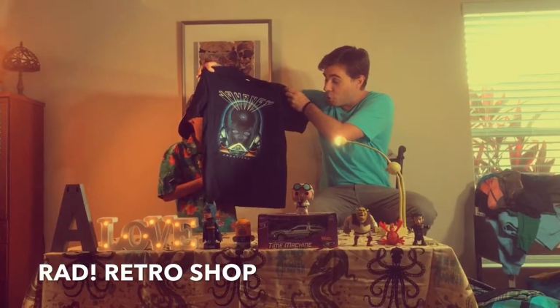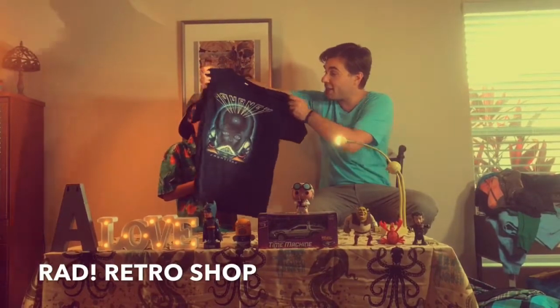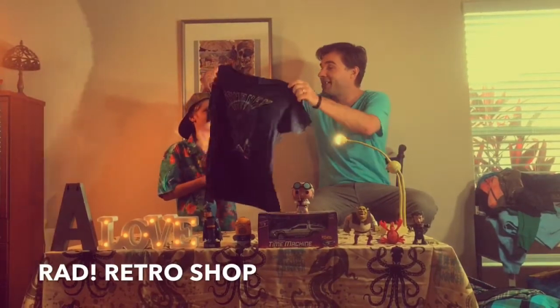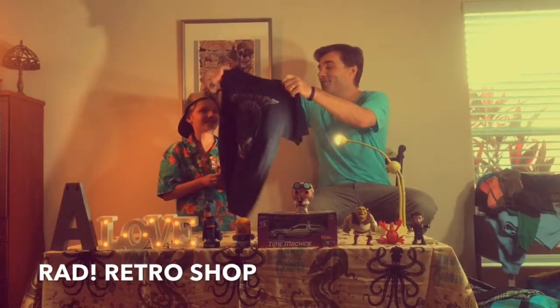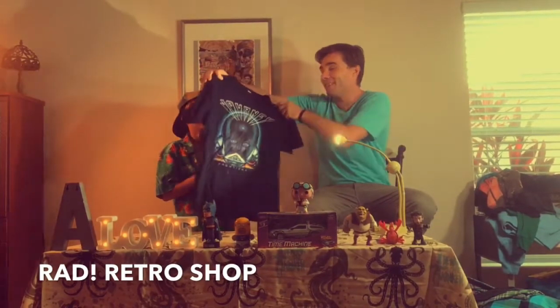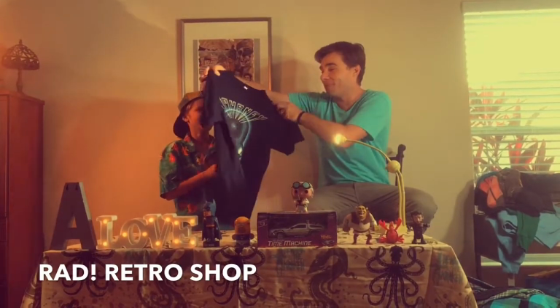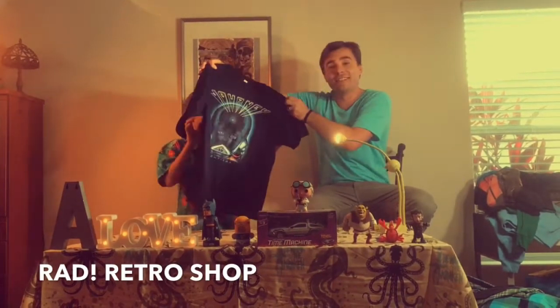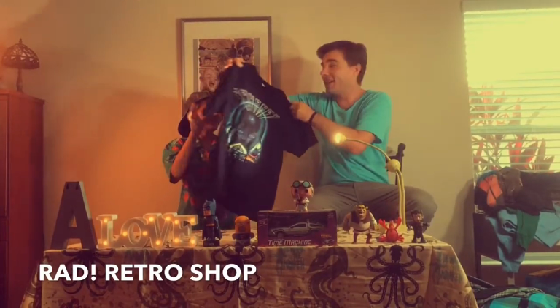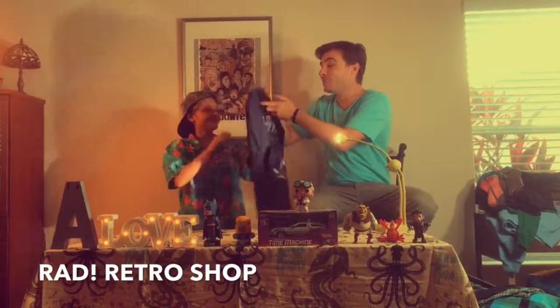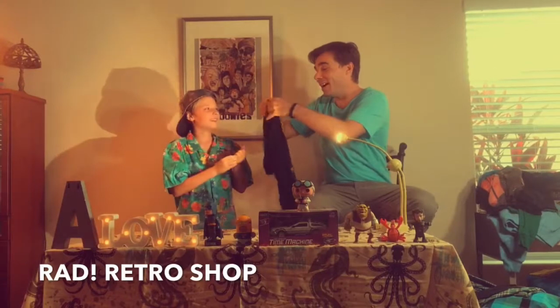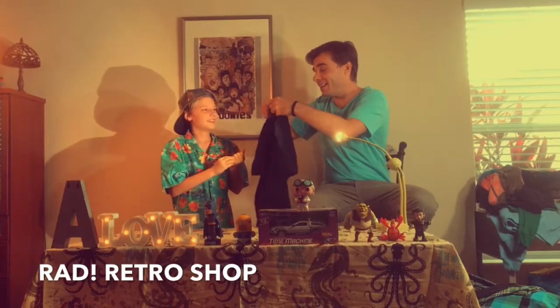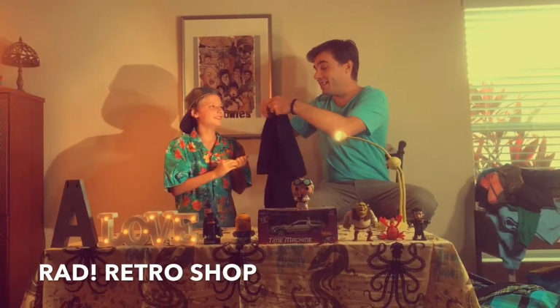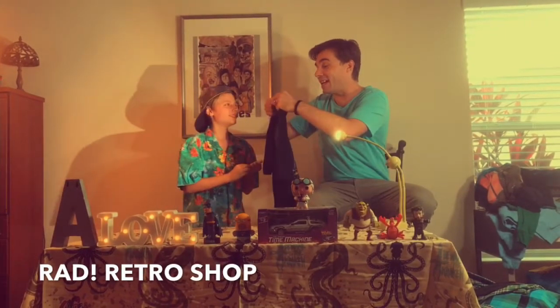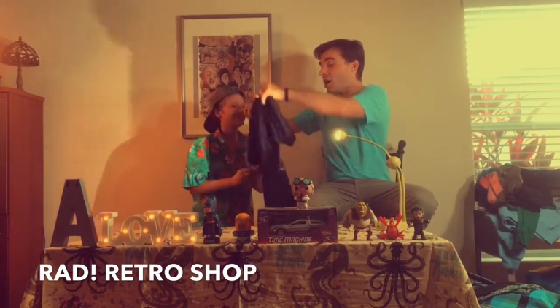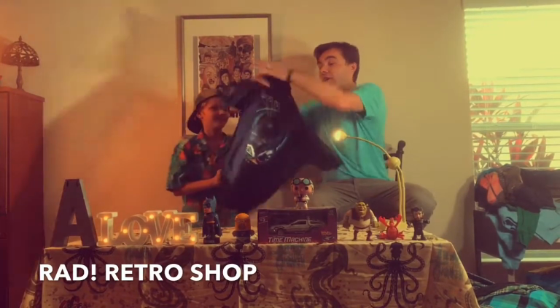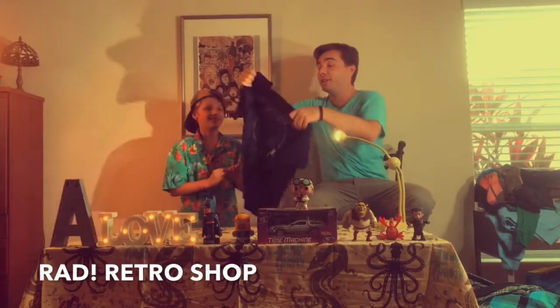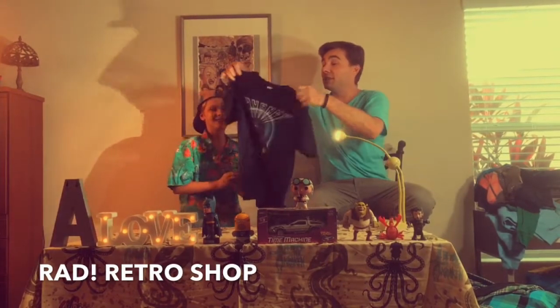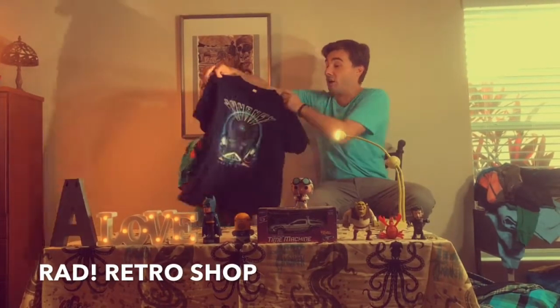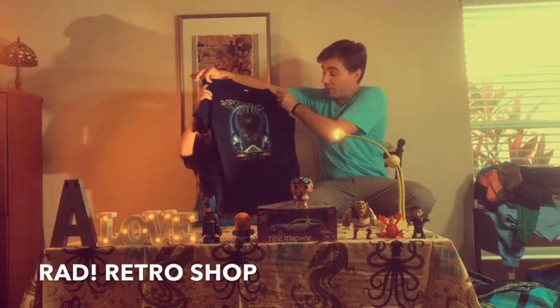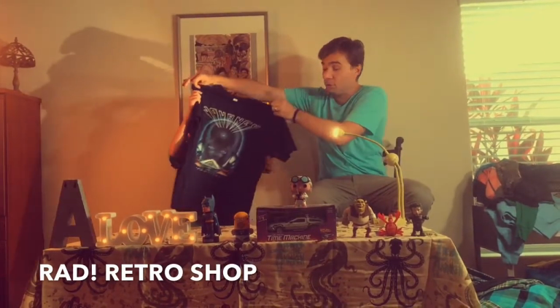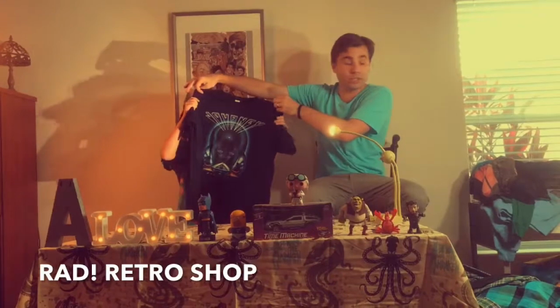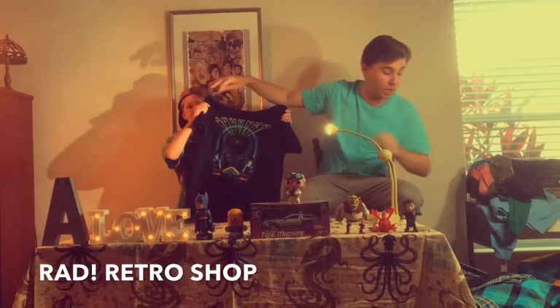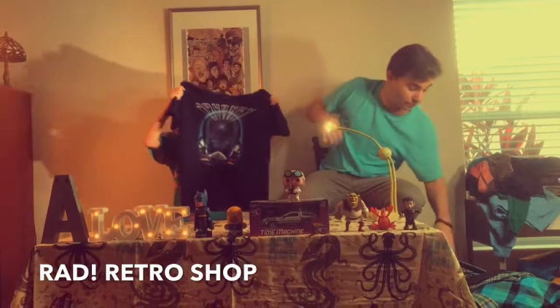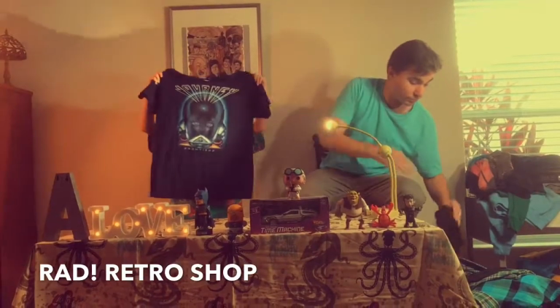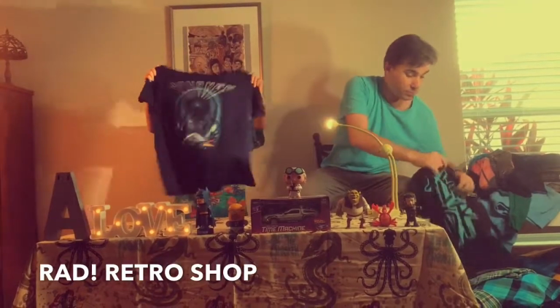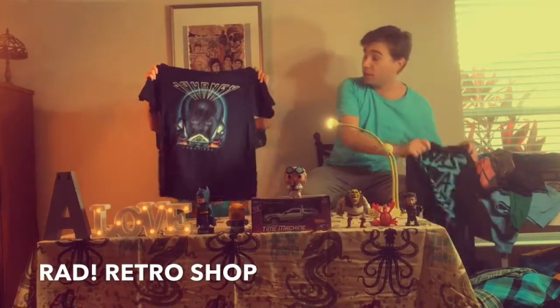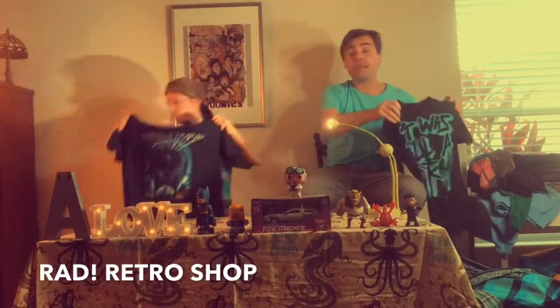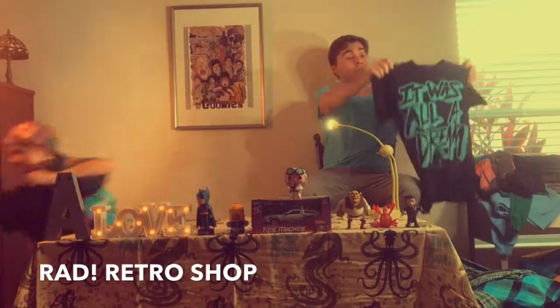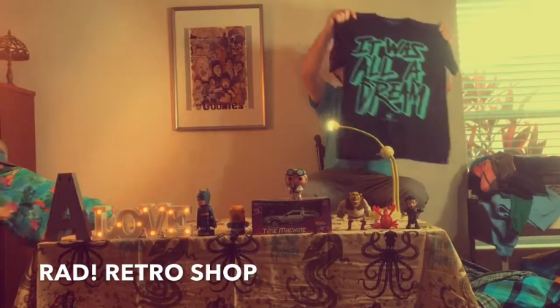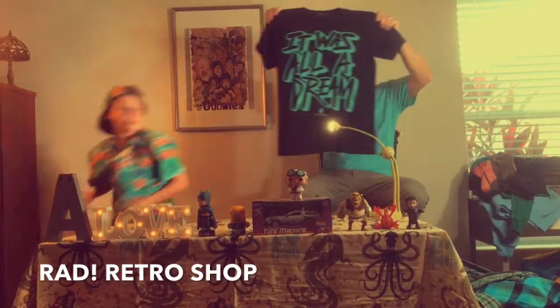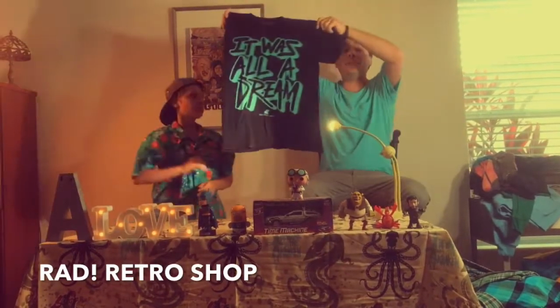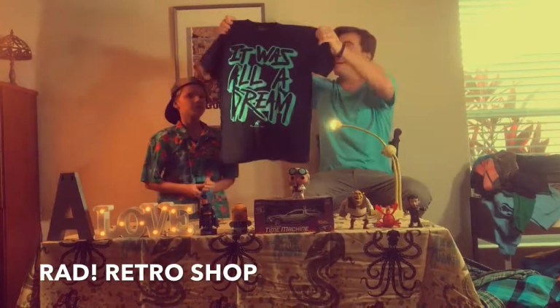Next up we got Journey — any way you want it, that's the way you need it! This is a size large. Journey — check it out.